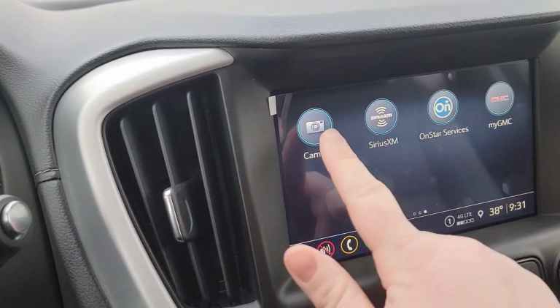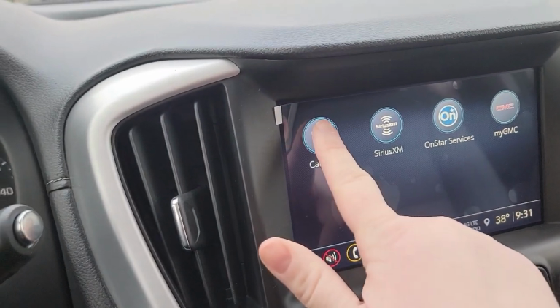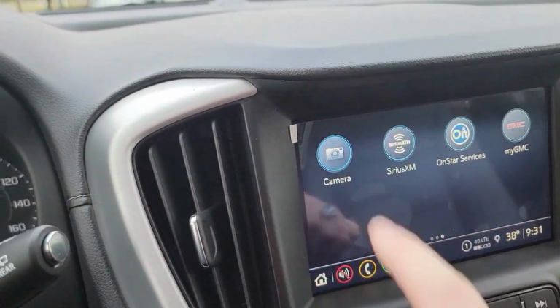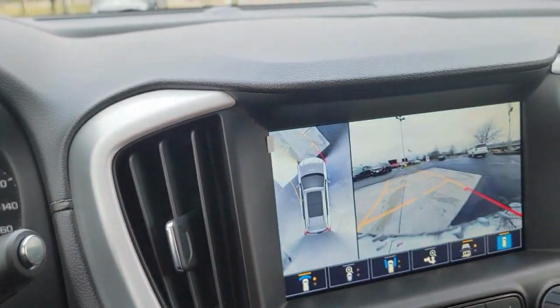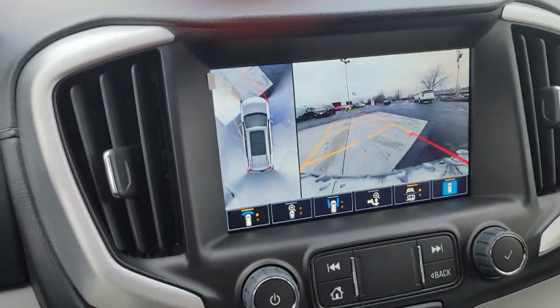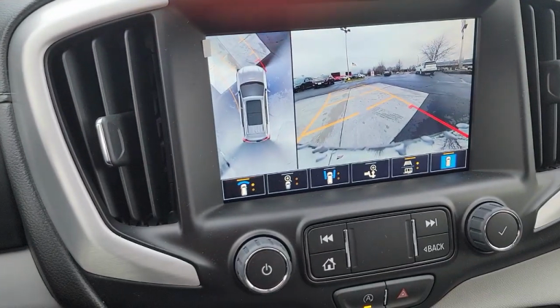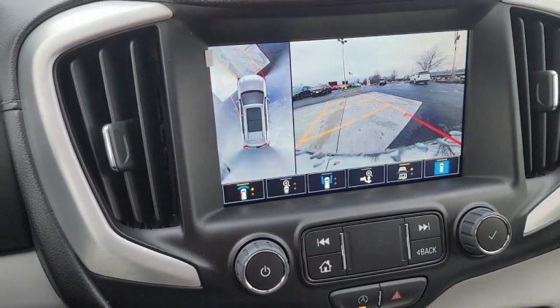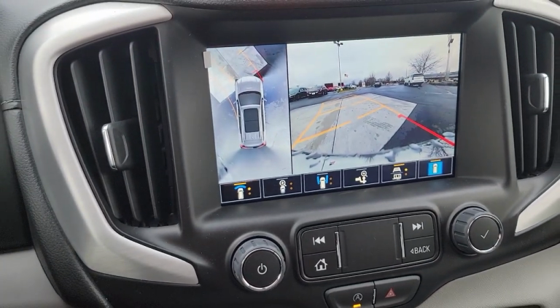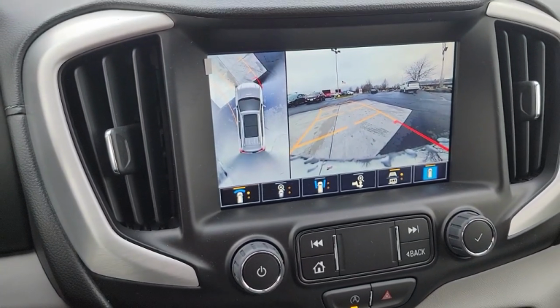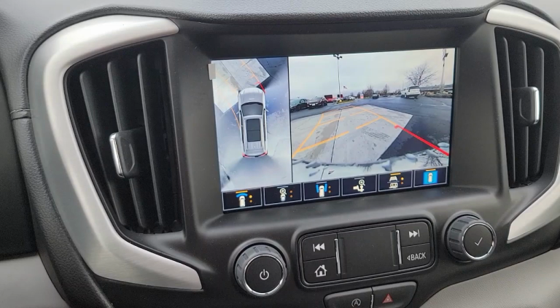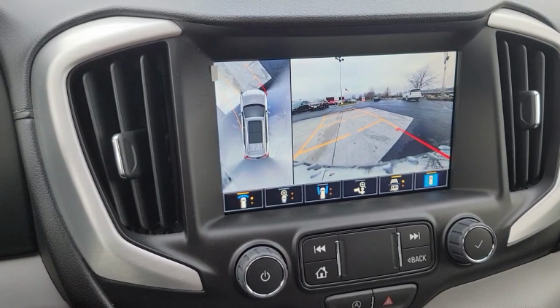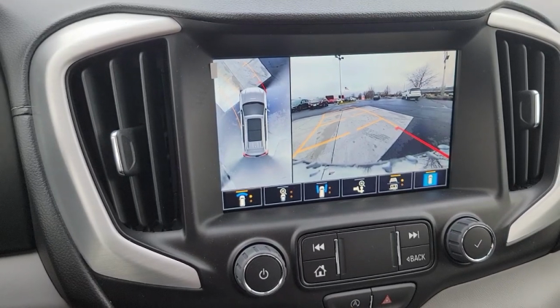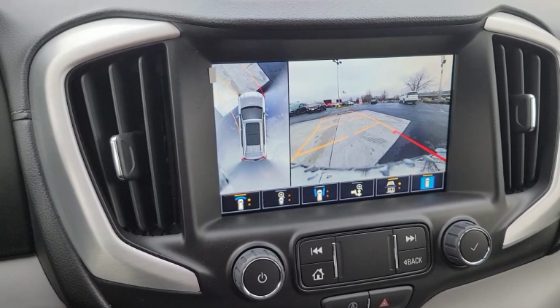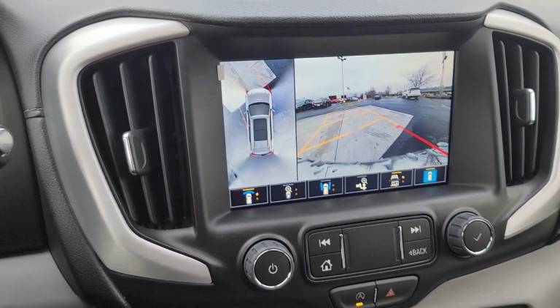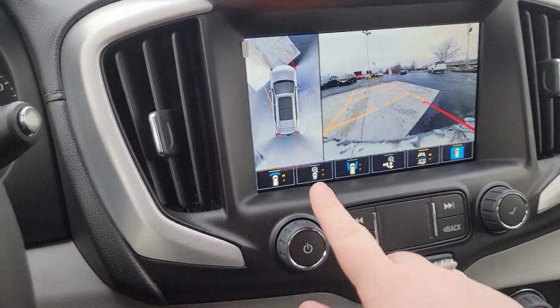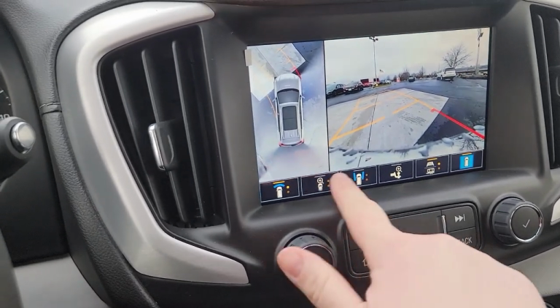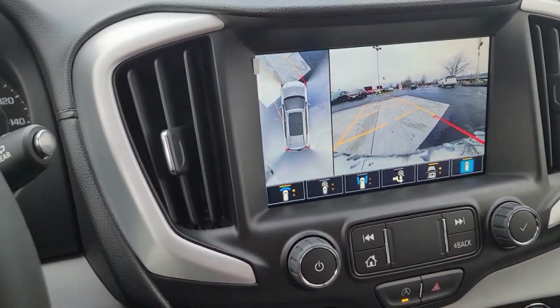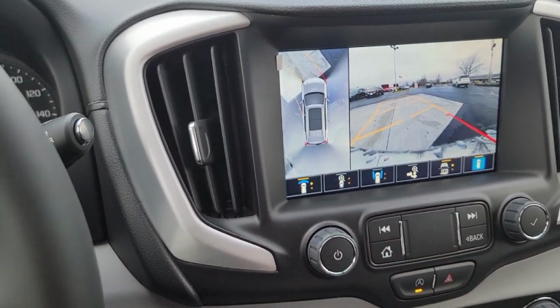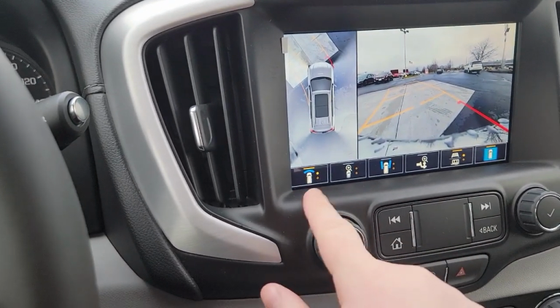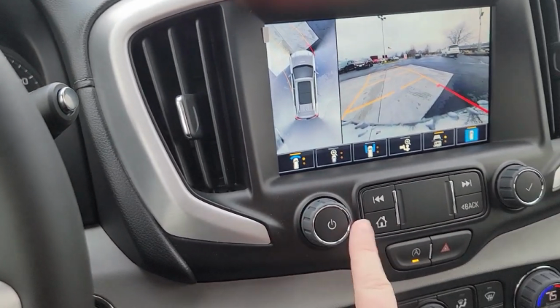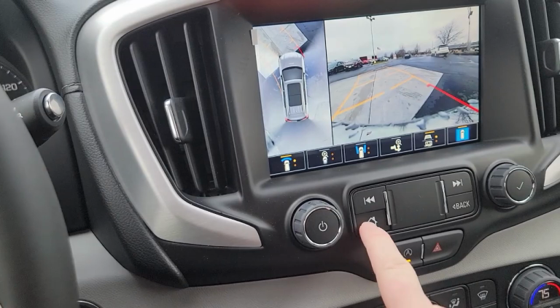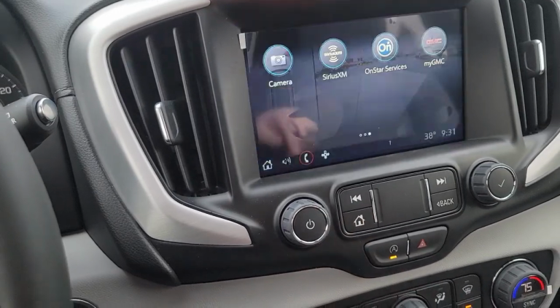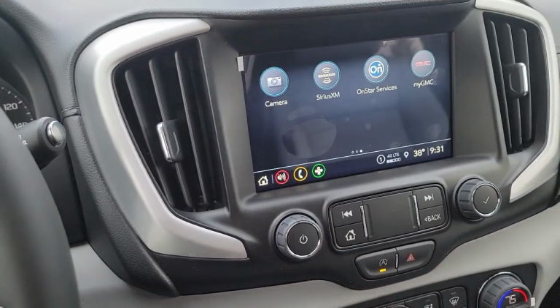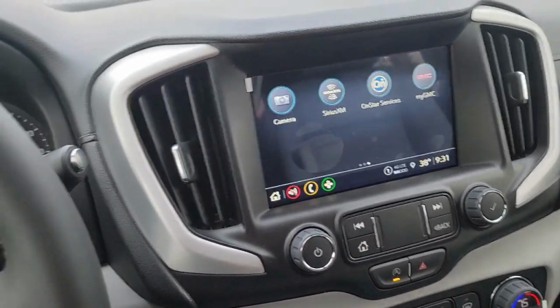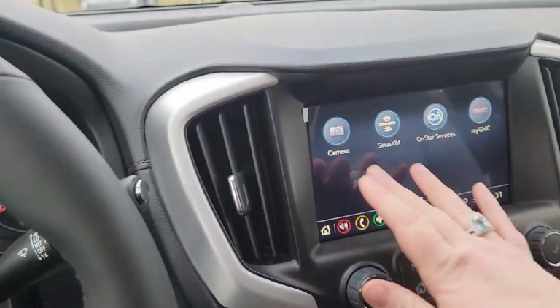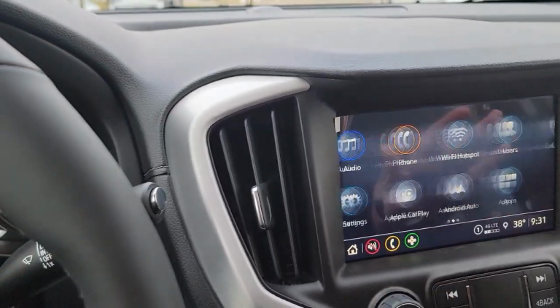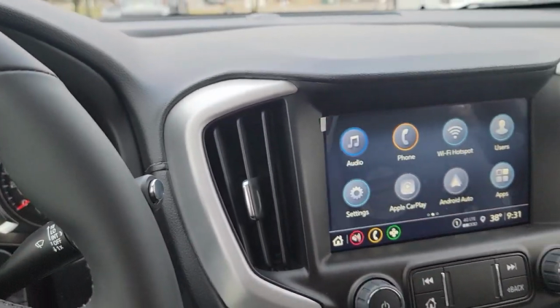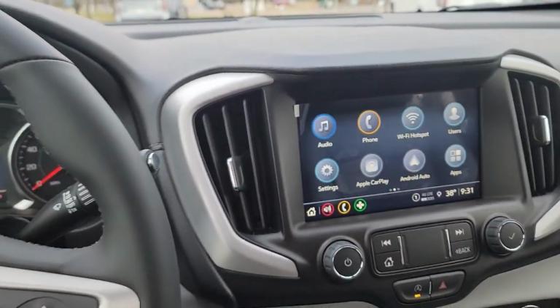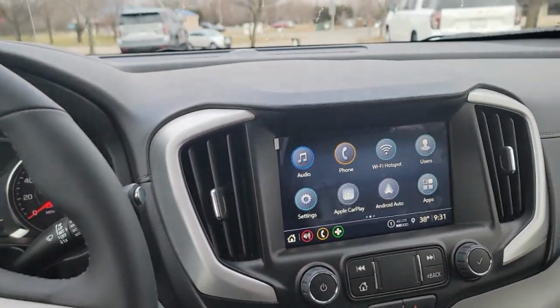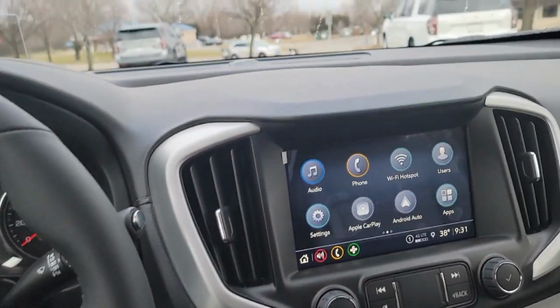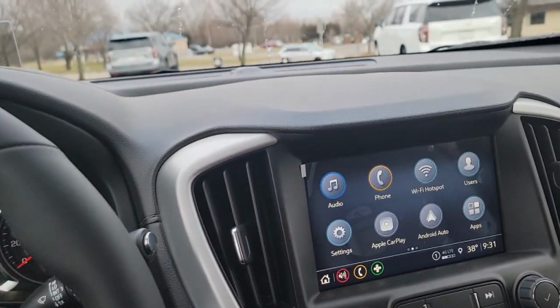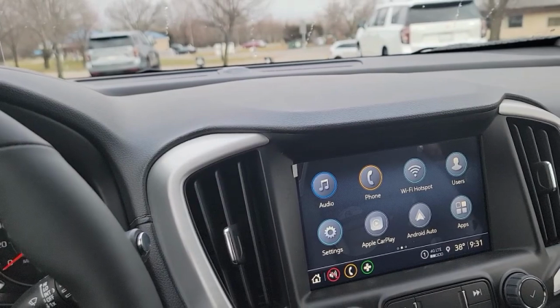You have a nice touch screen and the camera views are awesome. It does give you a 360-degree view on your vehicle and you can change these up as you want. This also has Android Auto and Apple CarPlay.